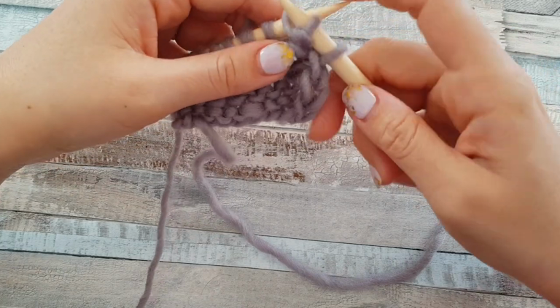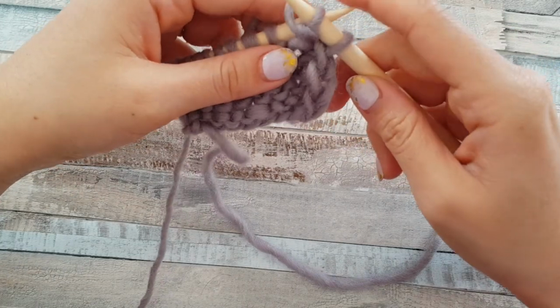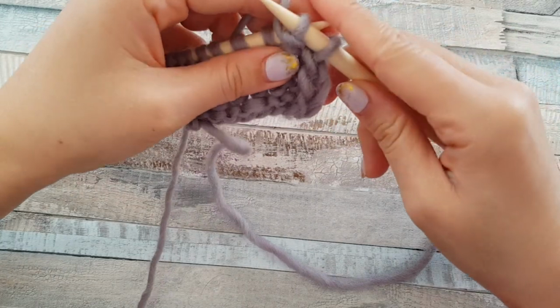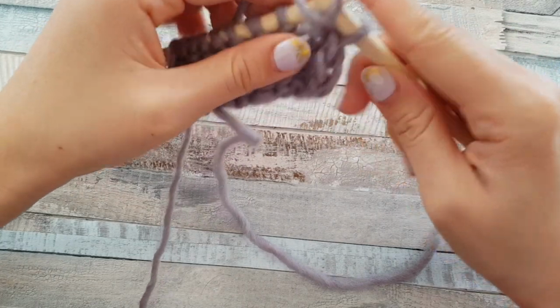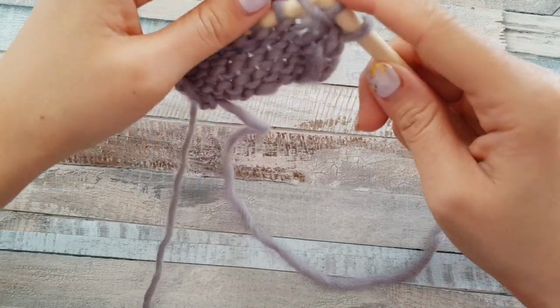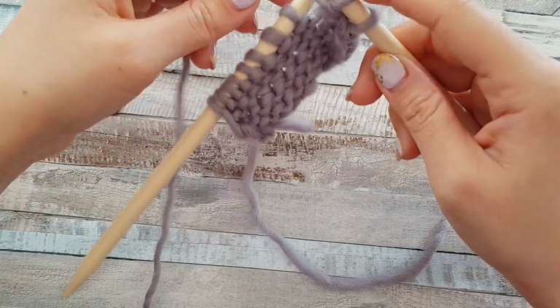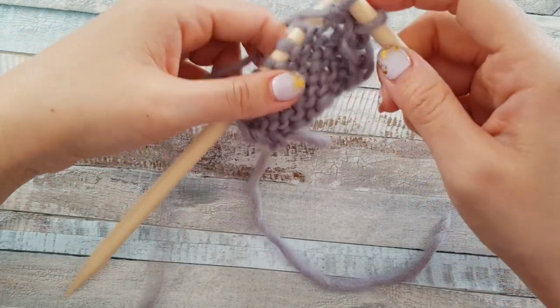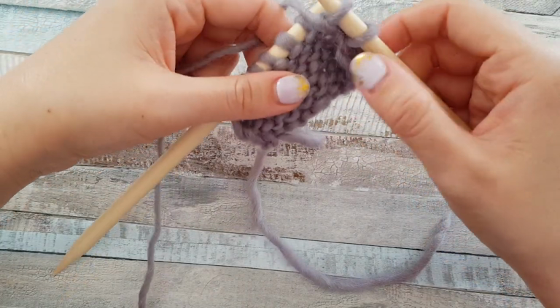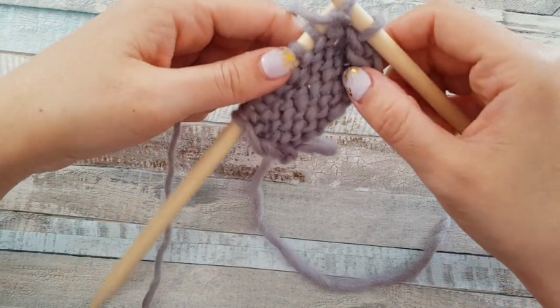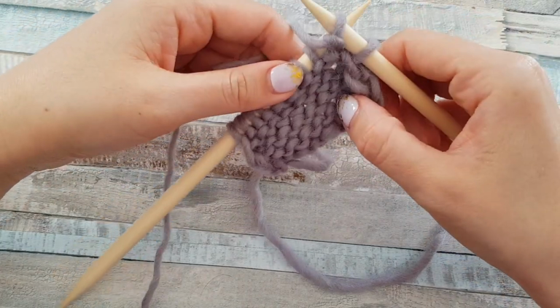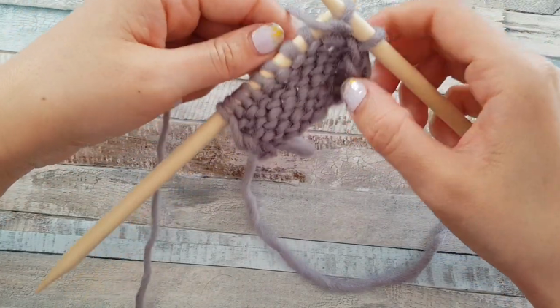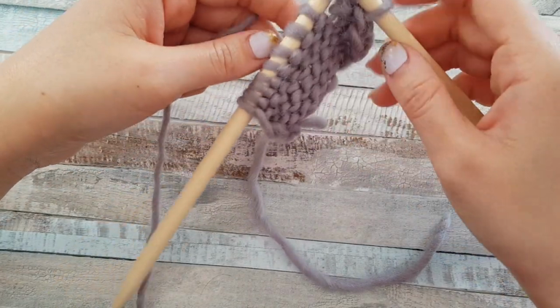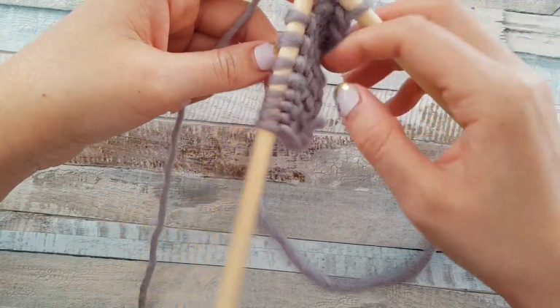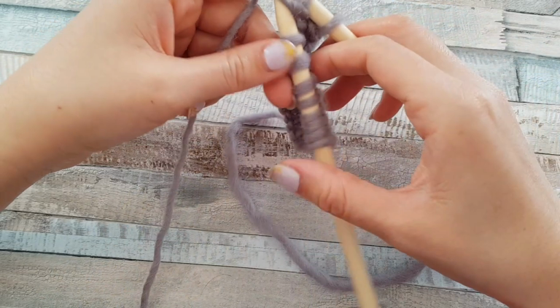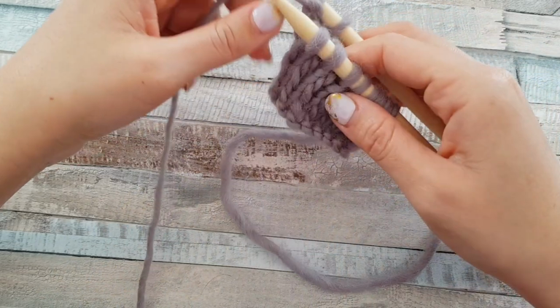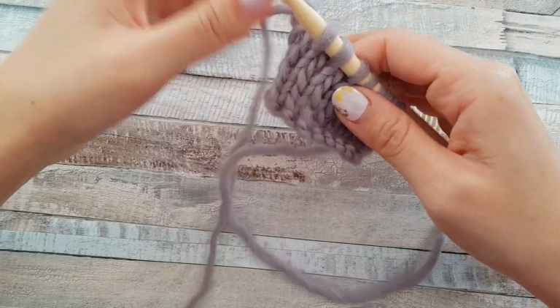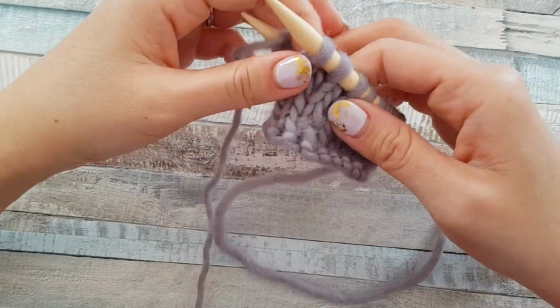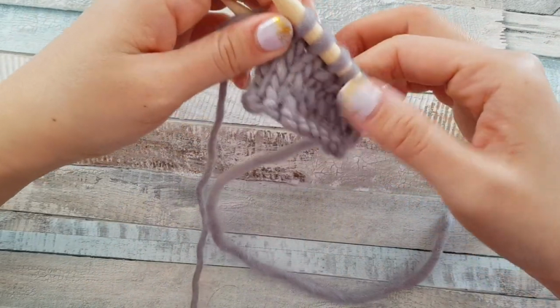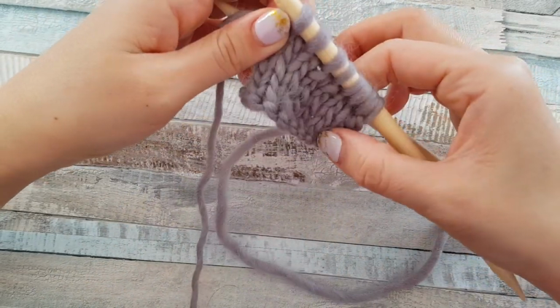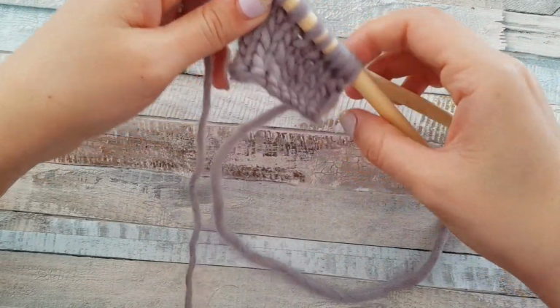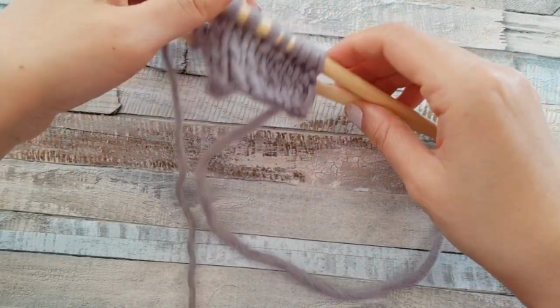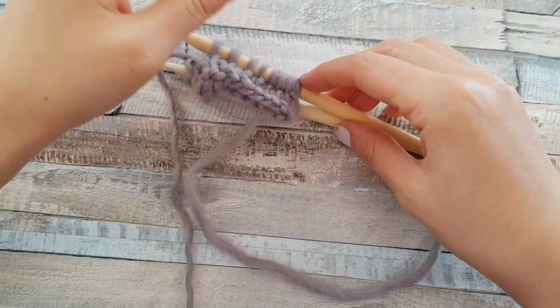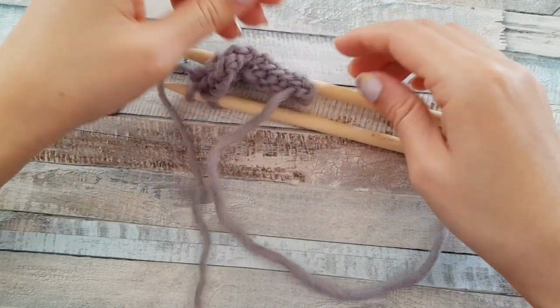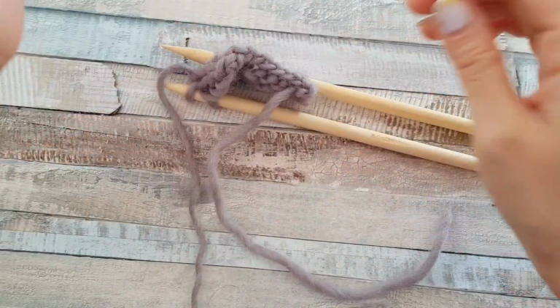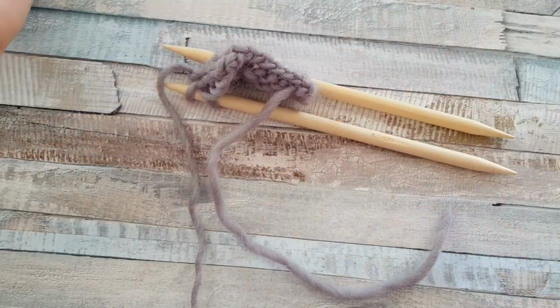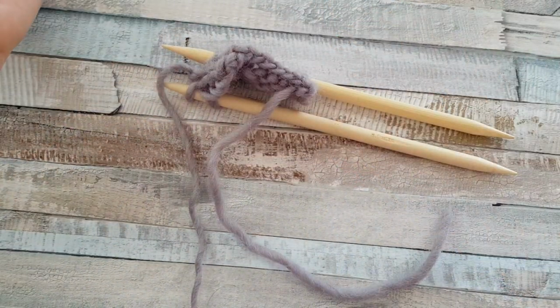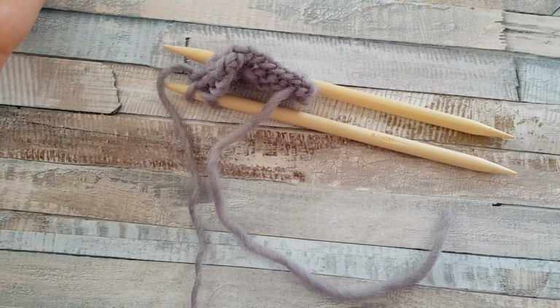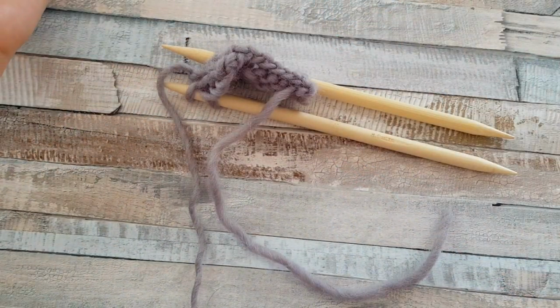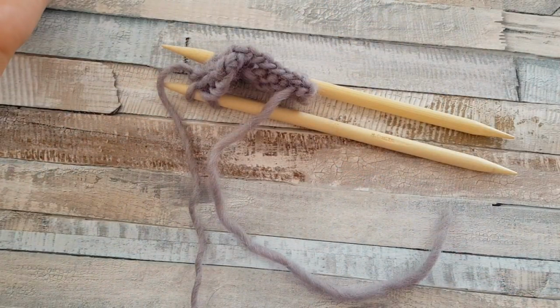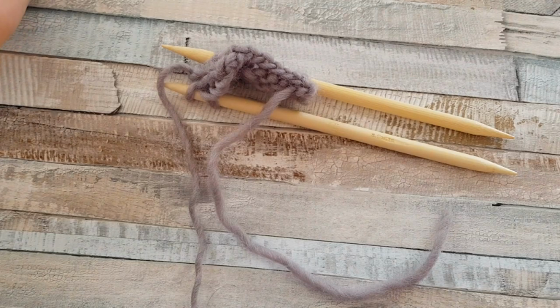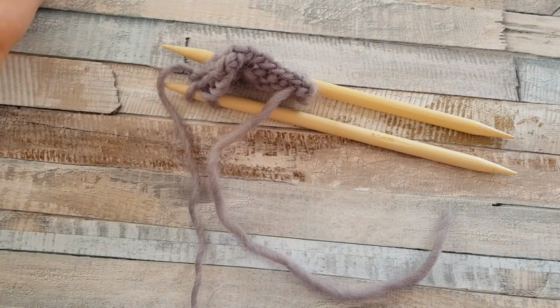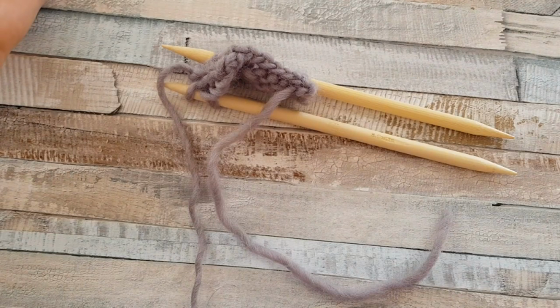Okay, that's it for today. I hope you learned two styles of knitting and you can choose the one you prefer. Thanks for watching and see you again next time!